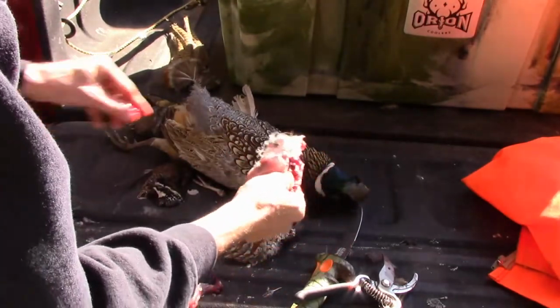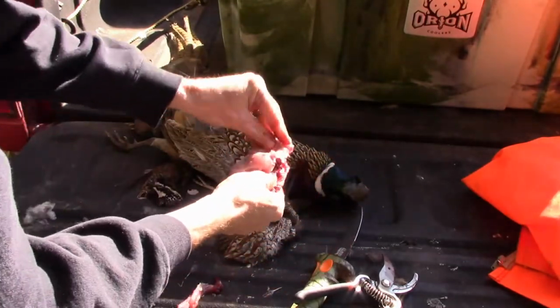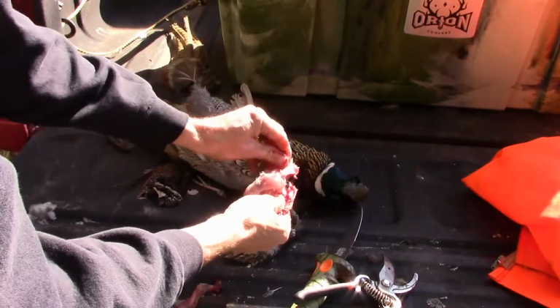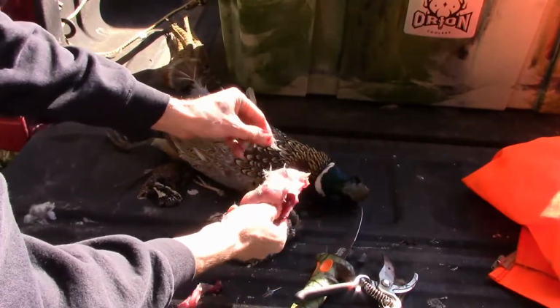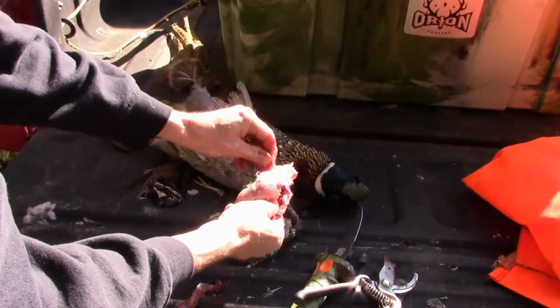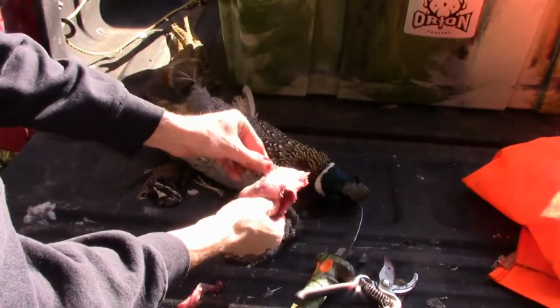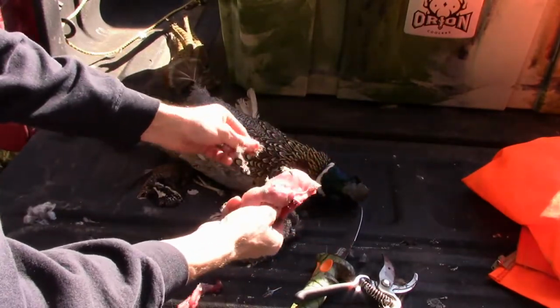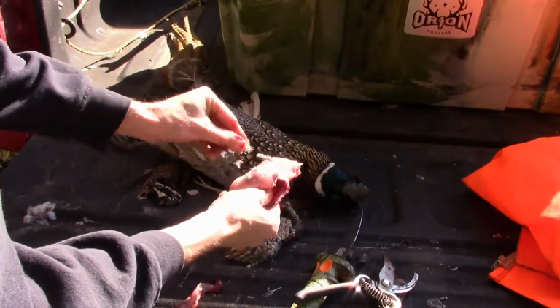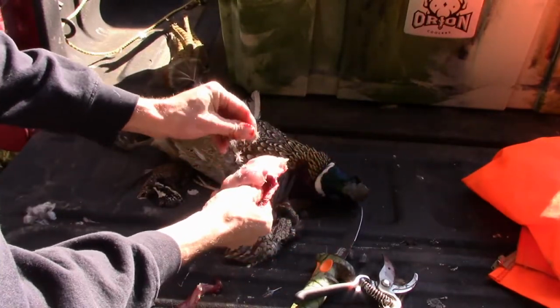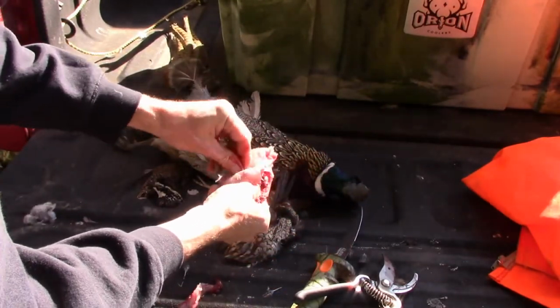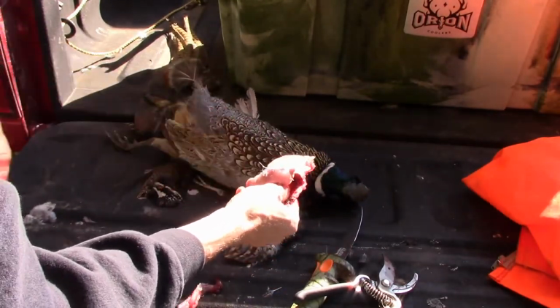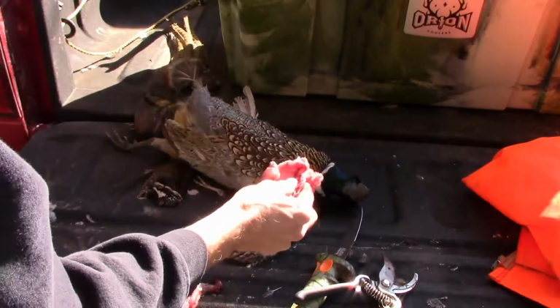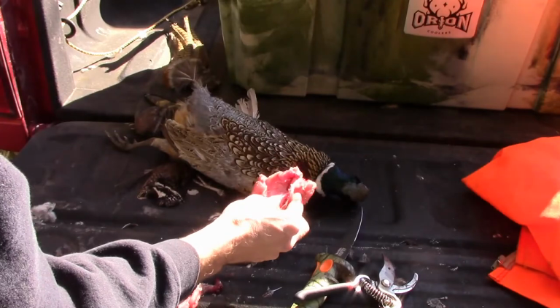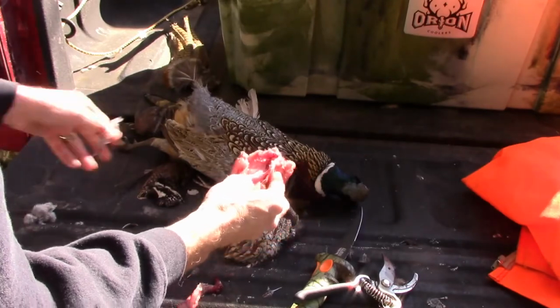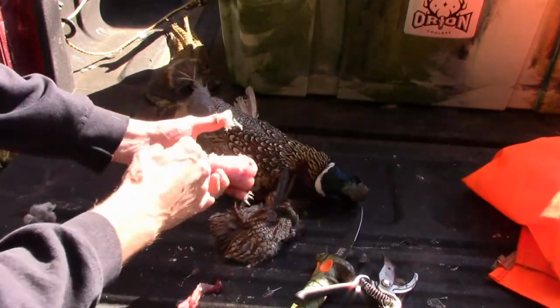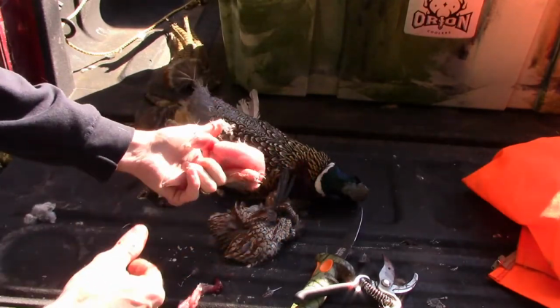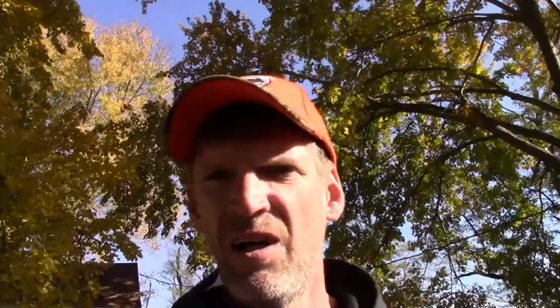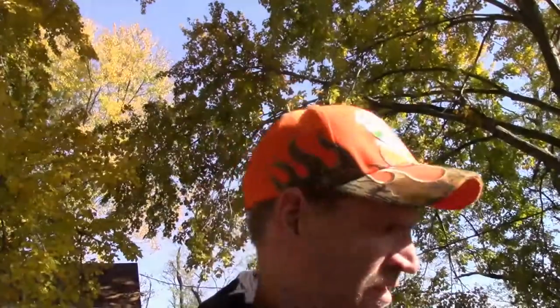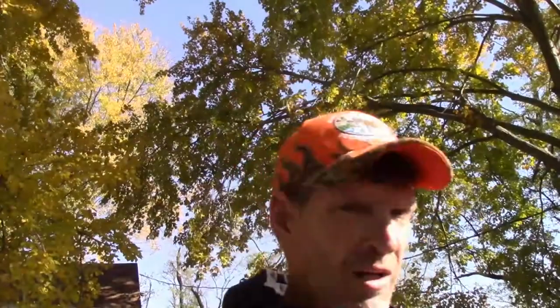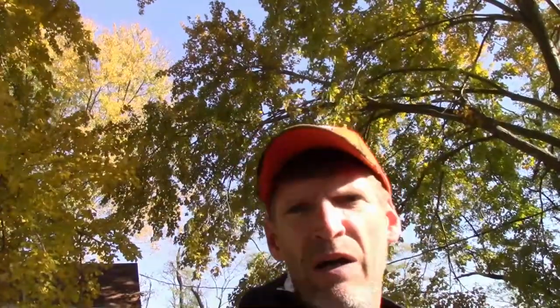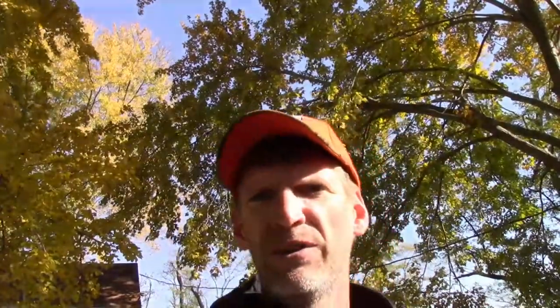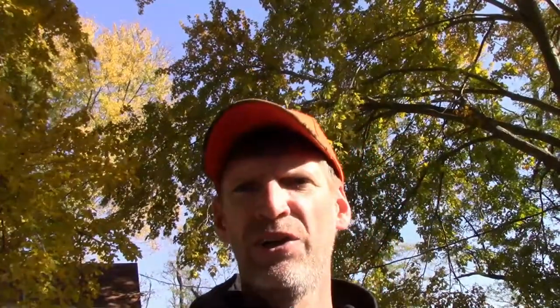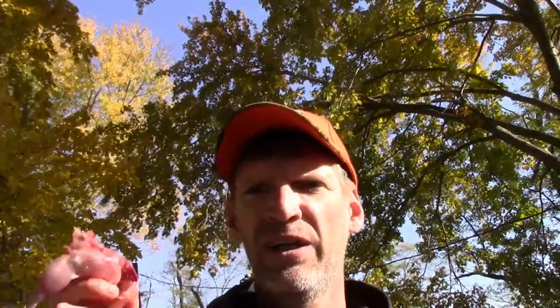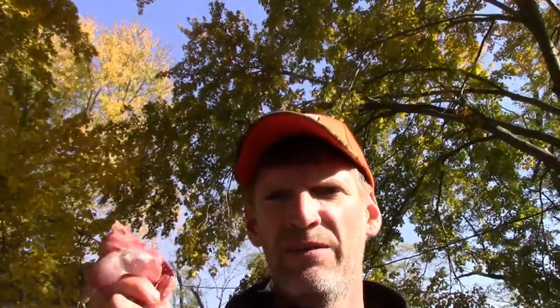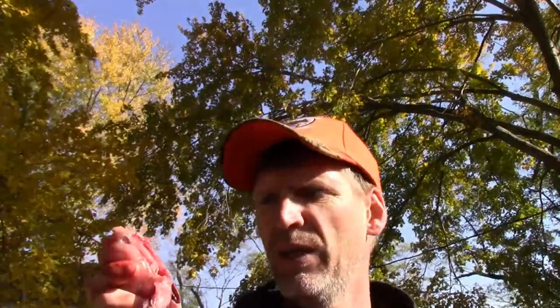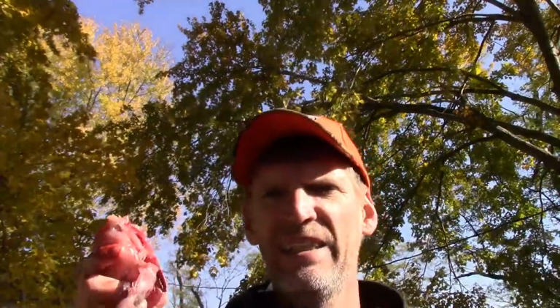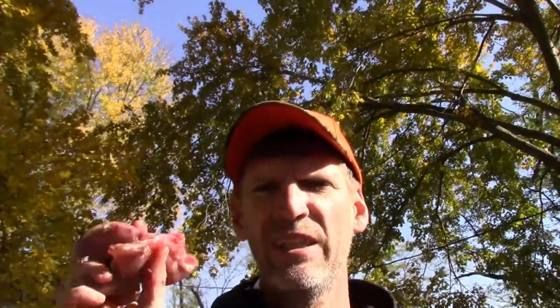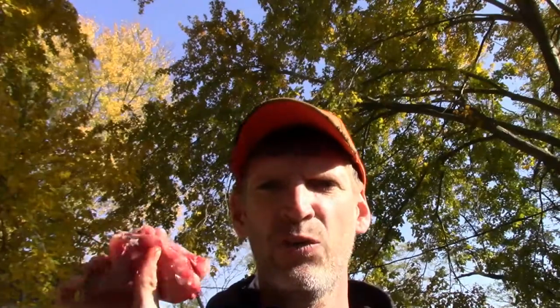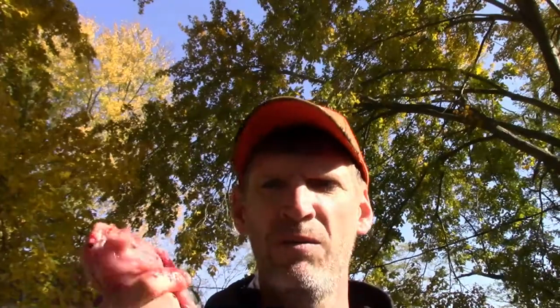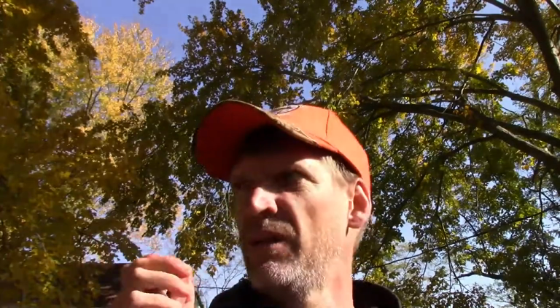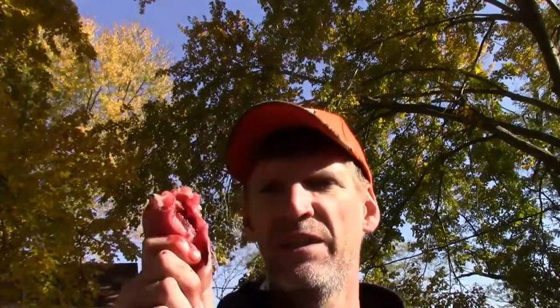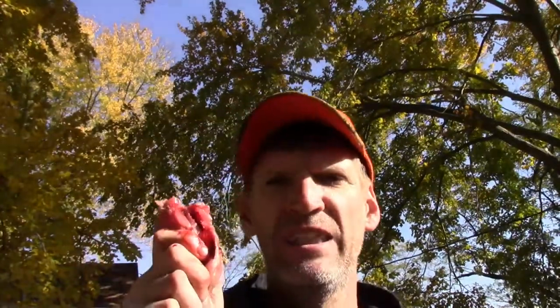Quickly and easily dress out a quail. All right folks, nothing to it. Quick and easy, dress out the quail. Delicious.